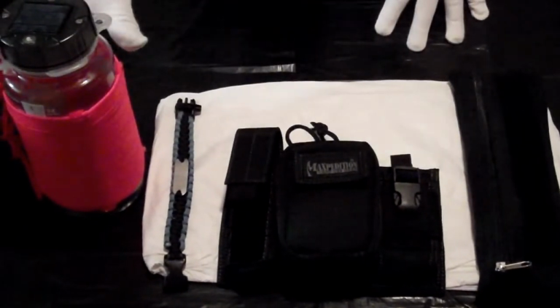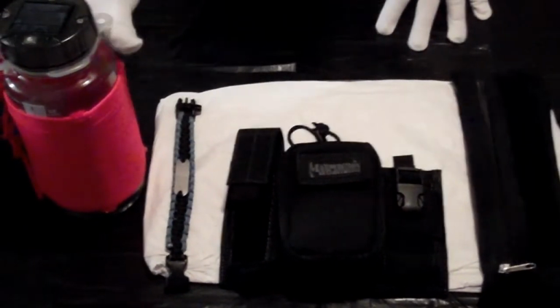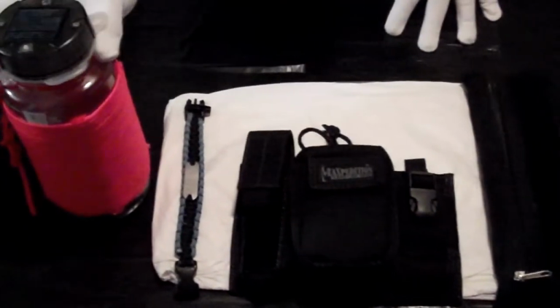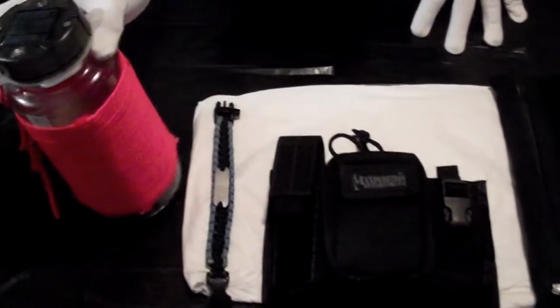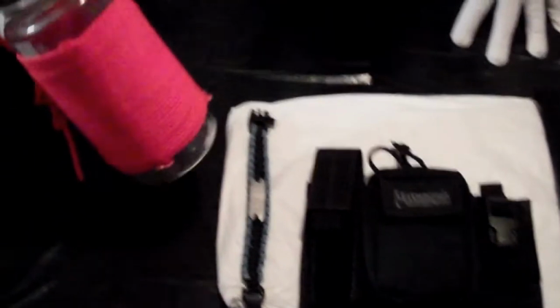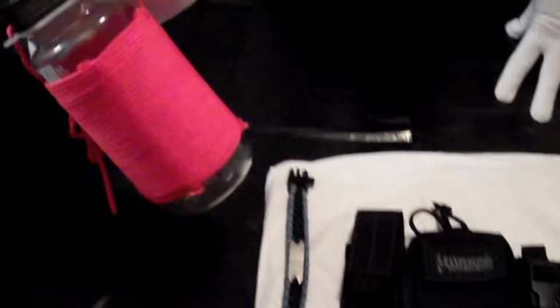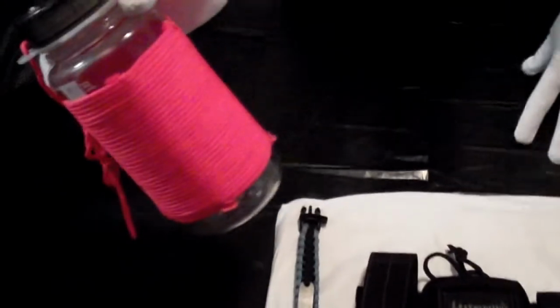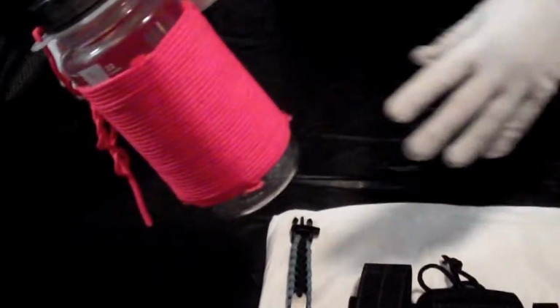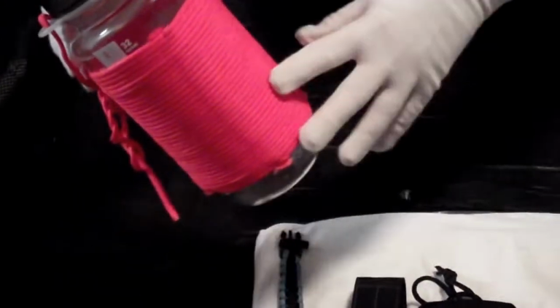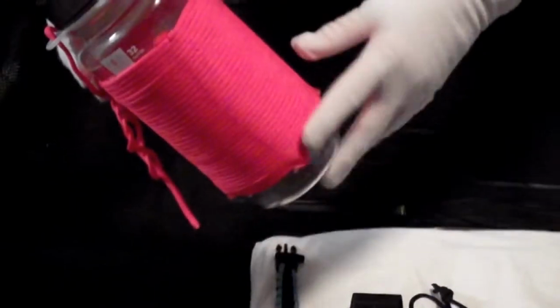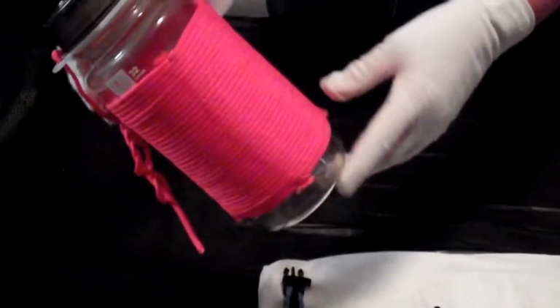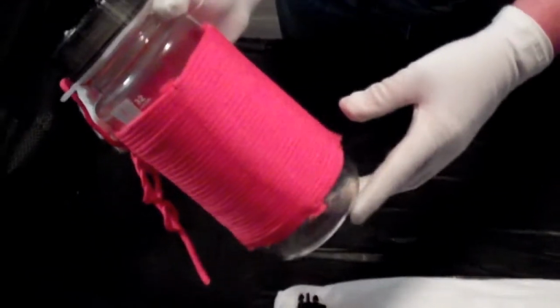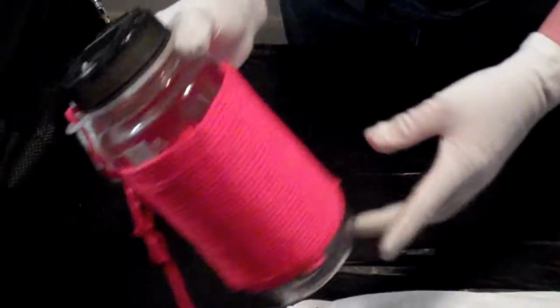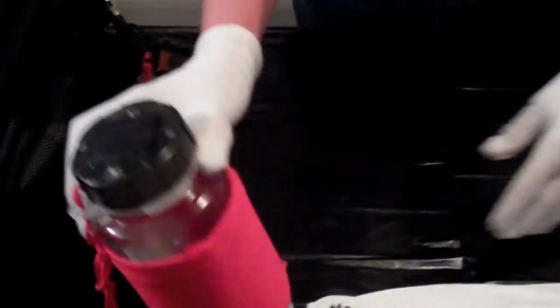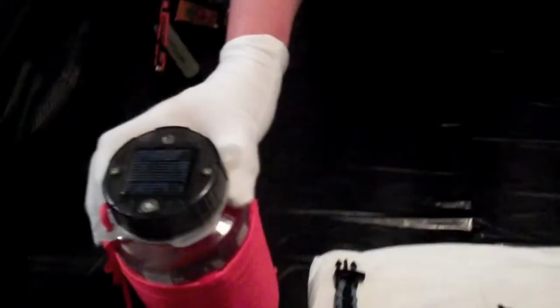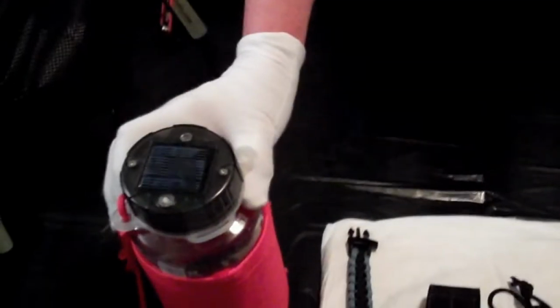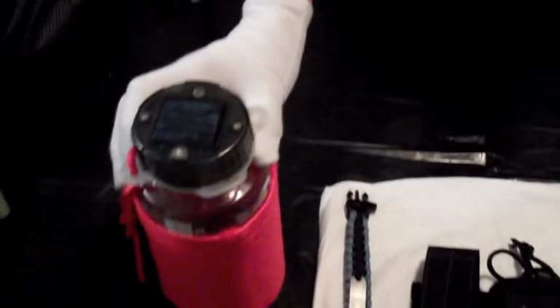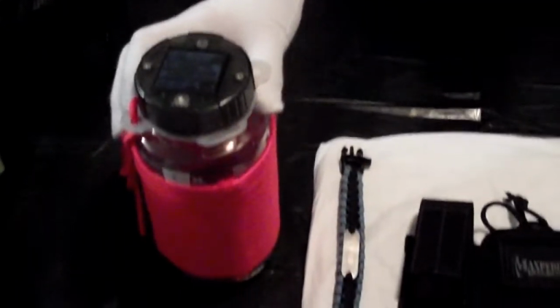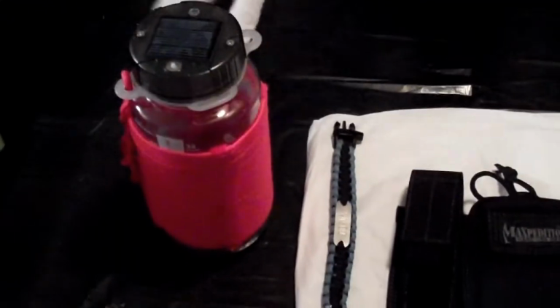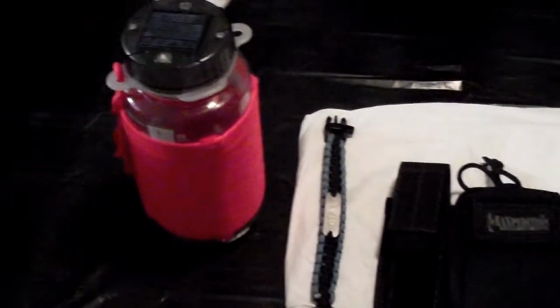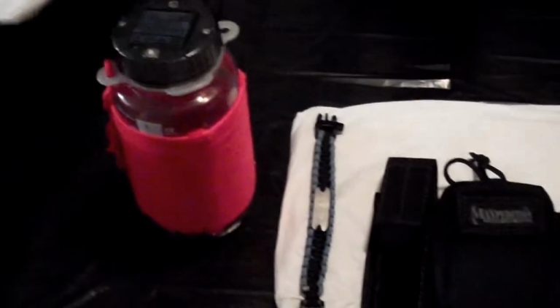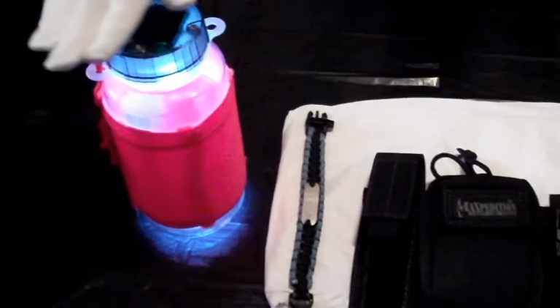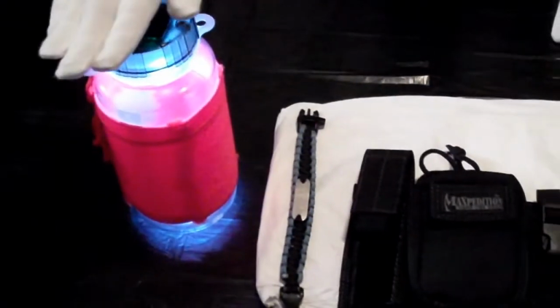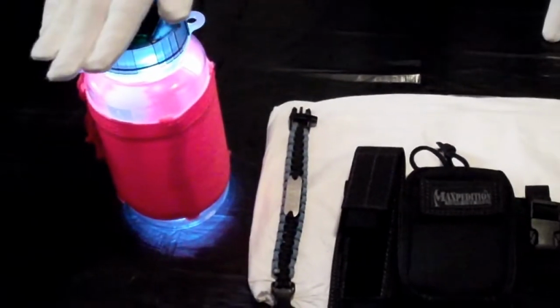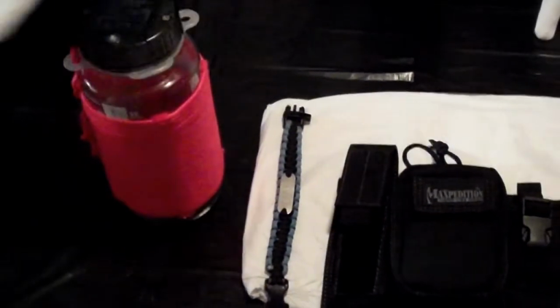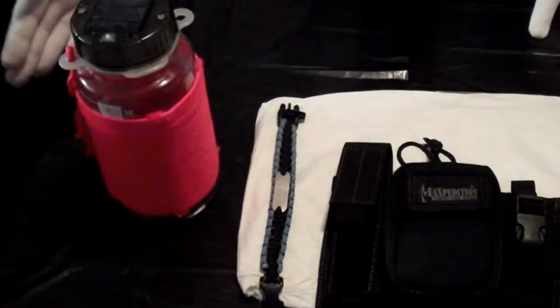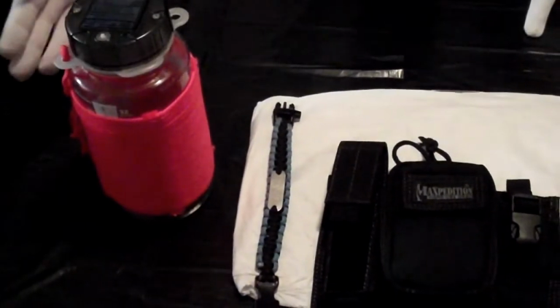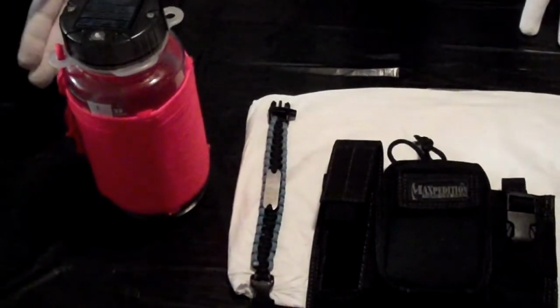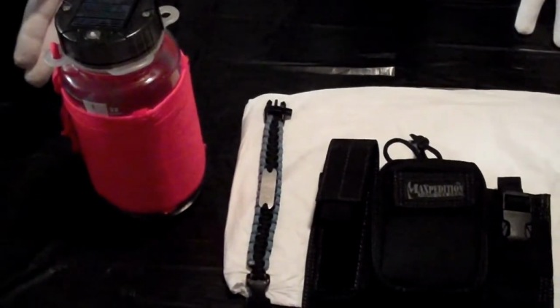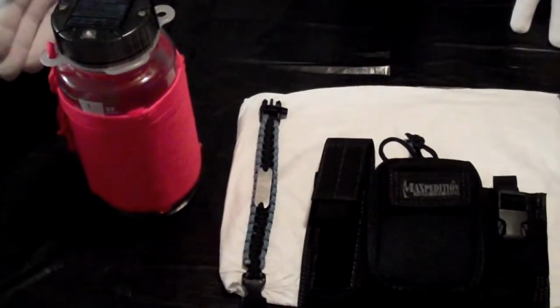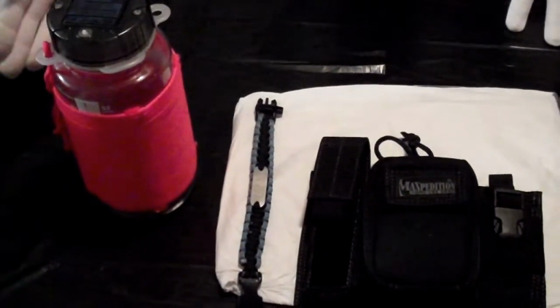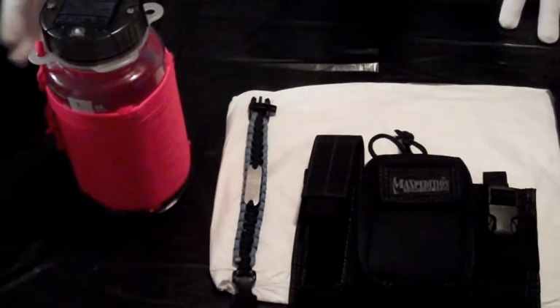The first item is my water container wrapped with 550 cordage. Of course there's no liquid in it so it can get through TSA regulations, and it also has a solar cap so you'd always have light with you, which is handy.